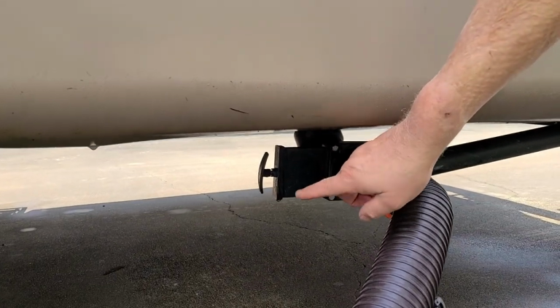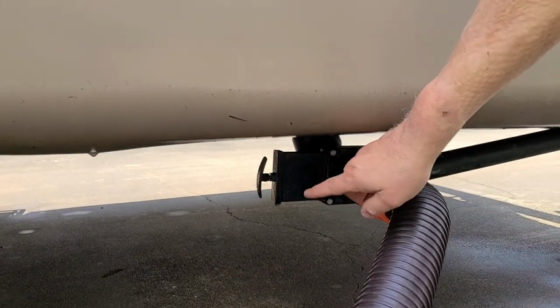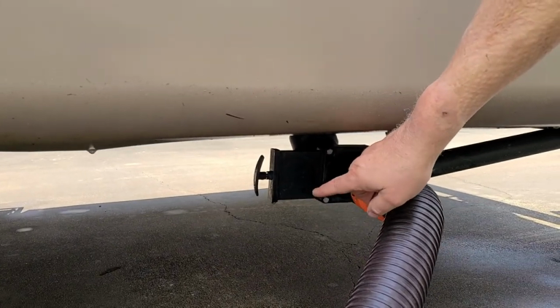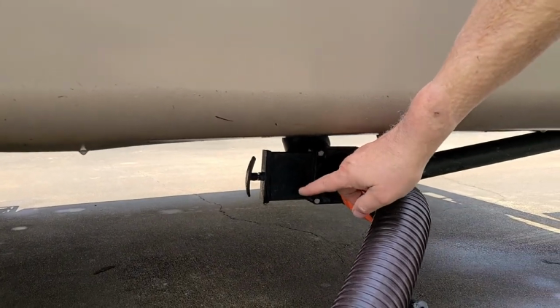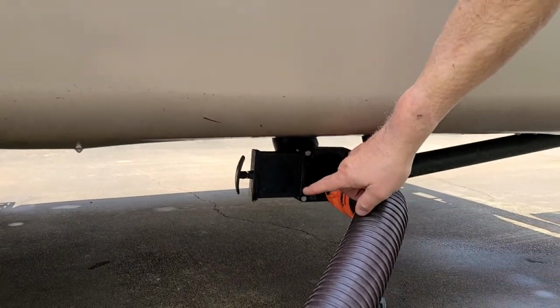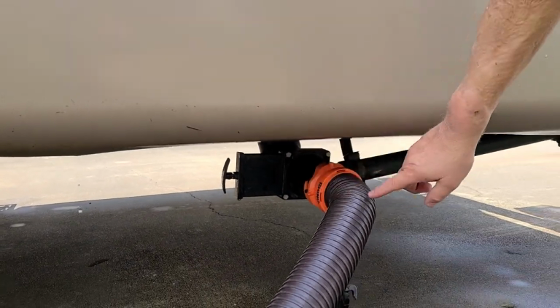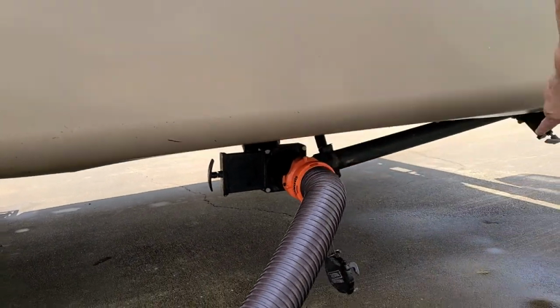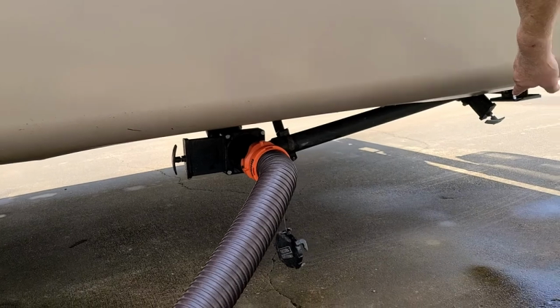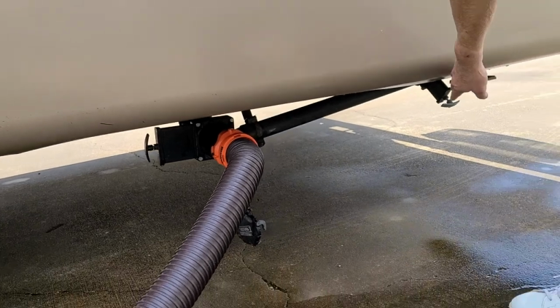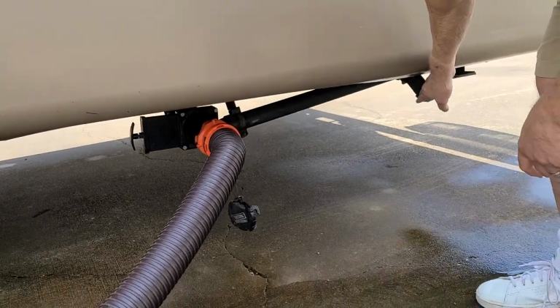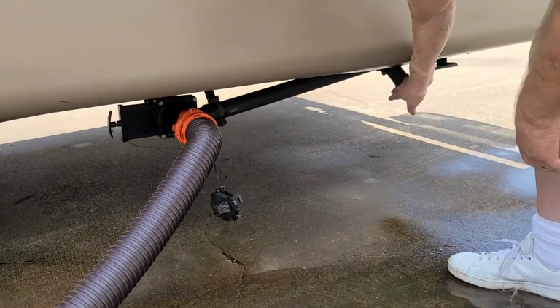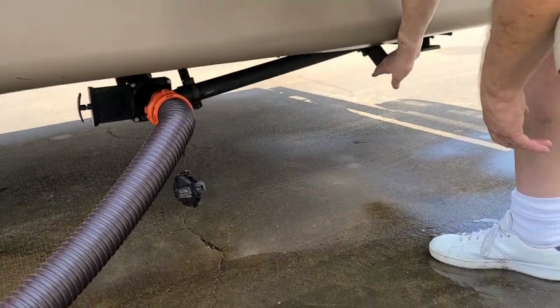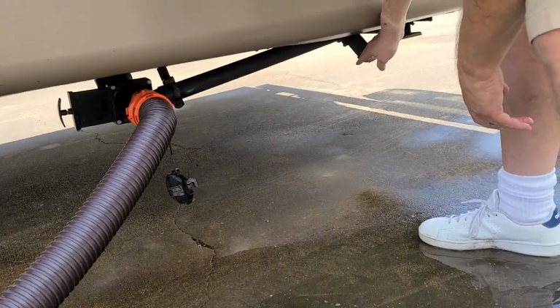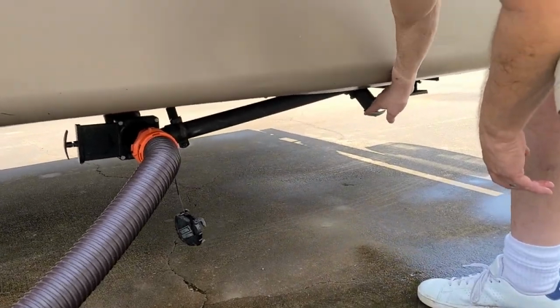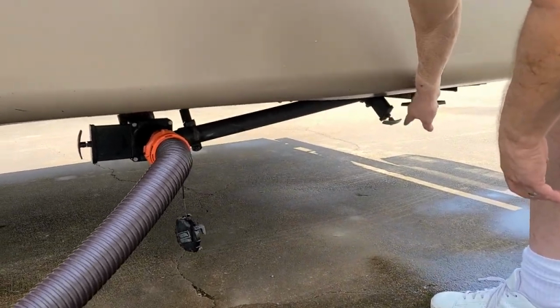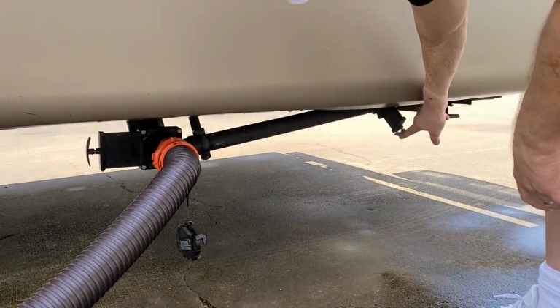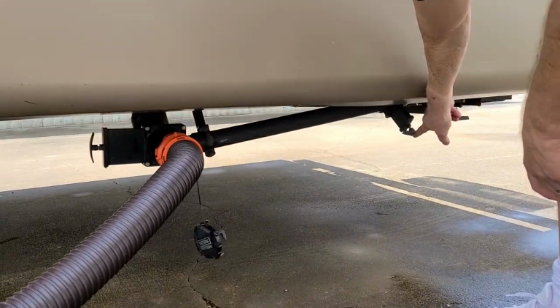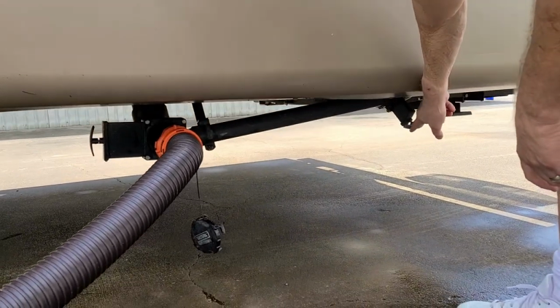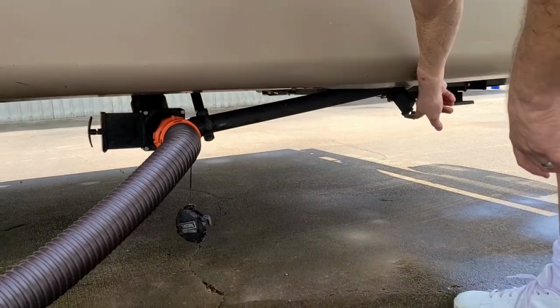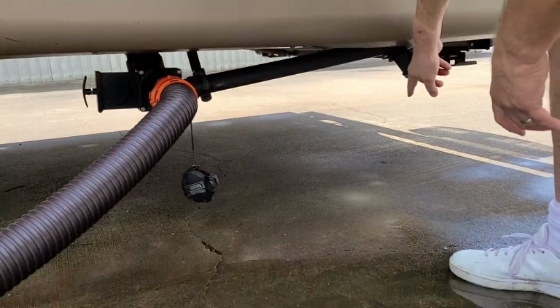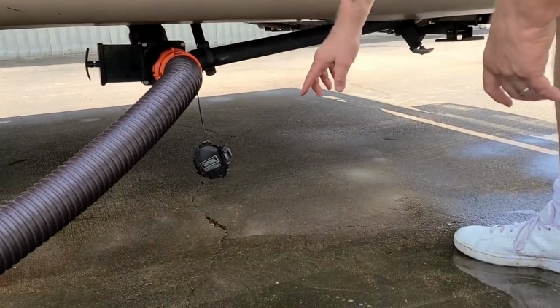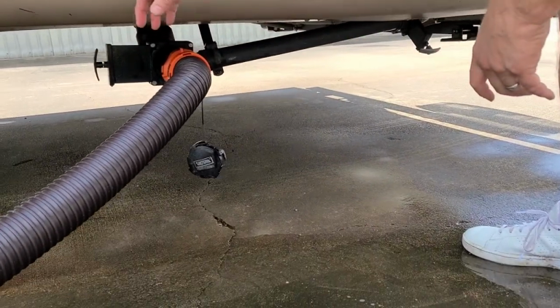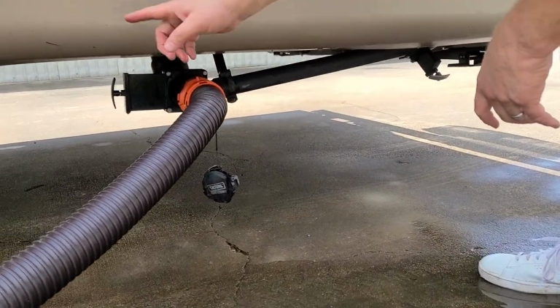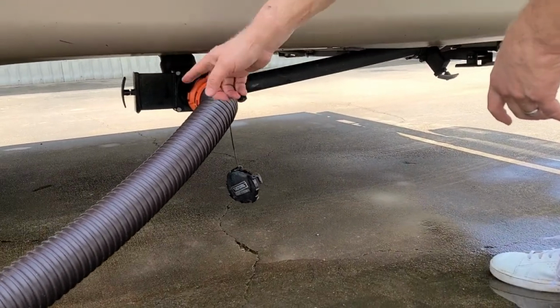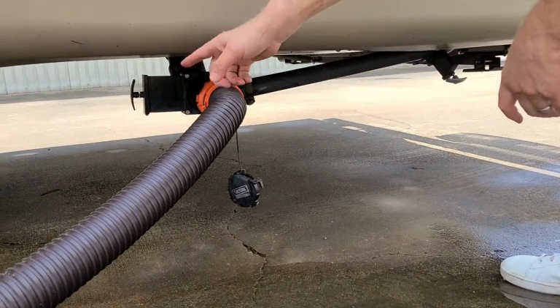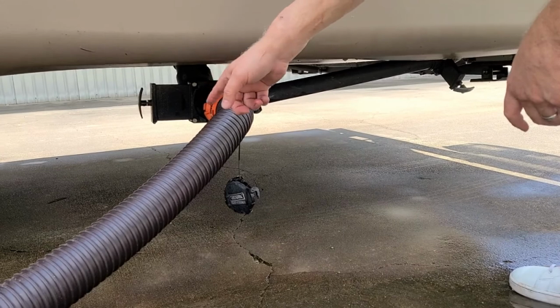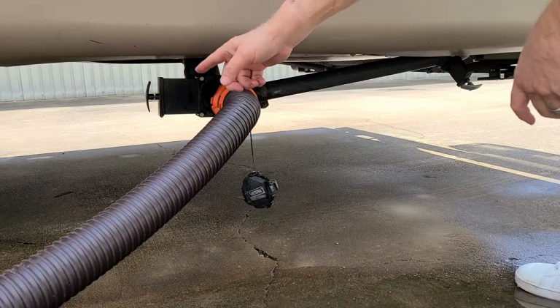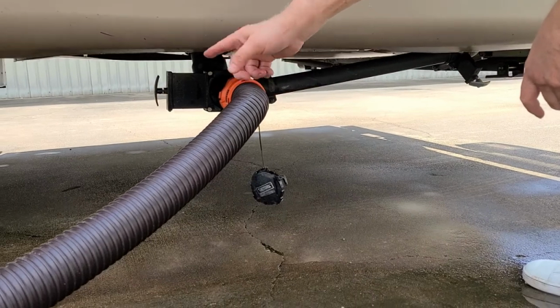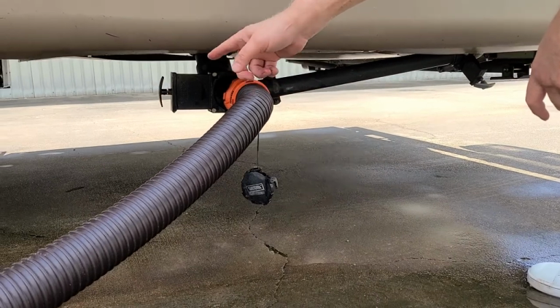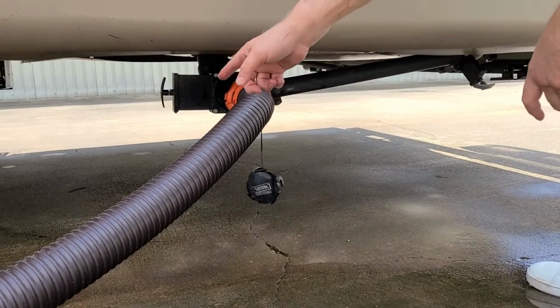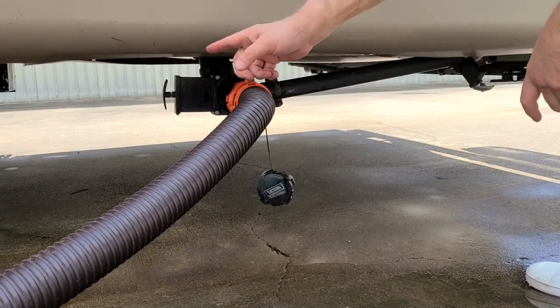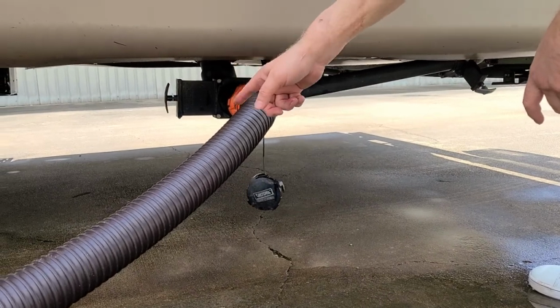Black tank again being the sewage. Here's our gray tank back here — you can see it's a gray handle. You always dump the black tank first.